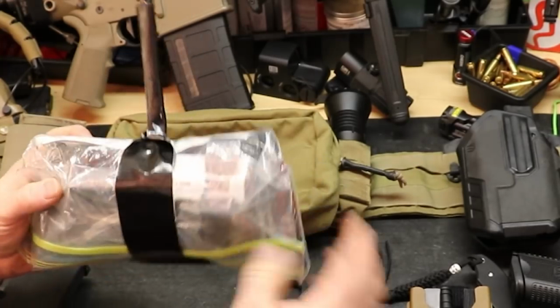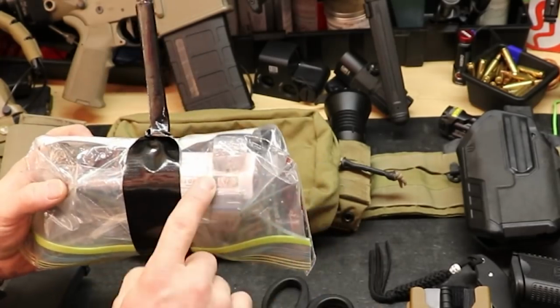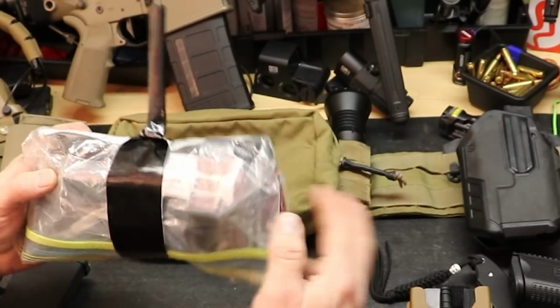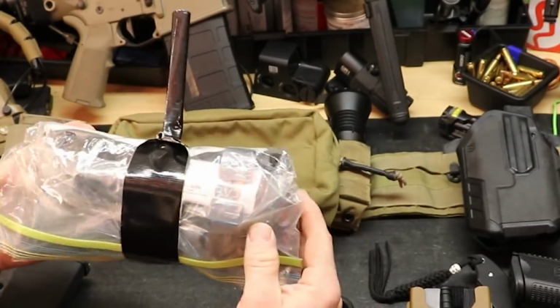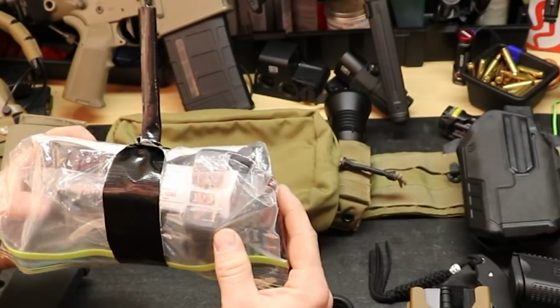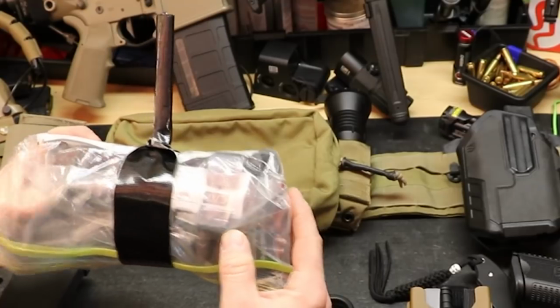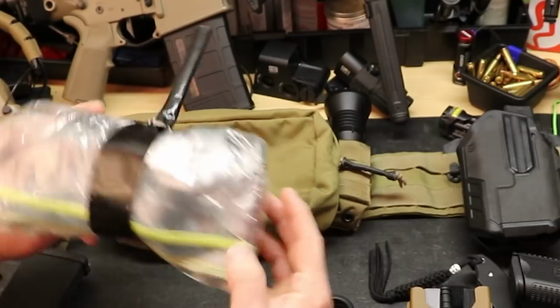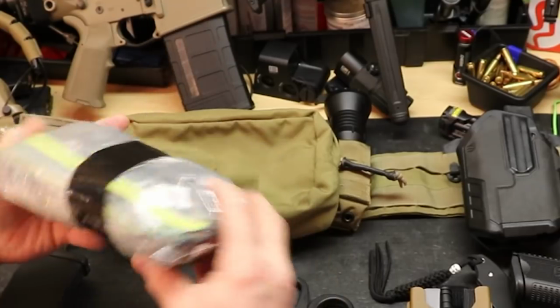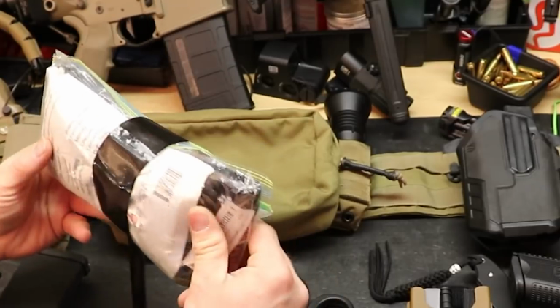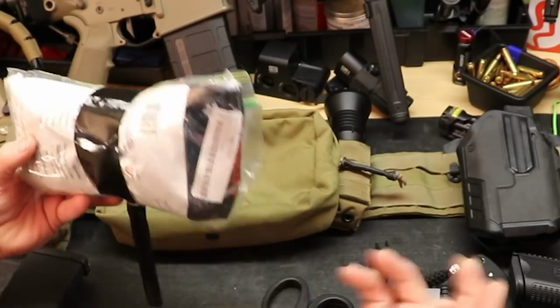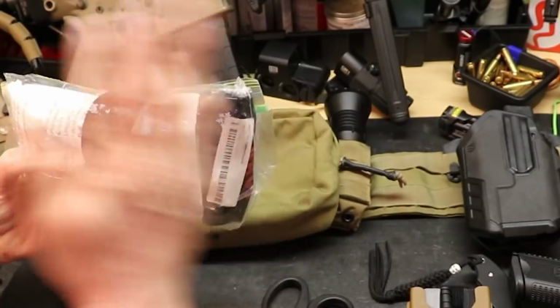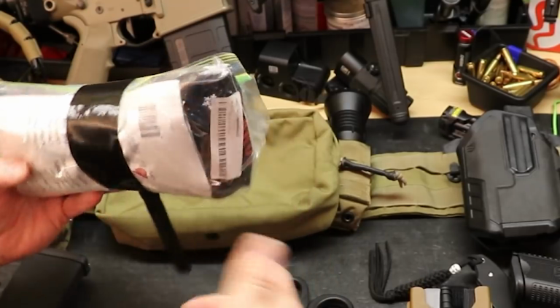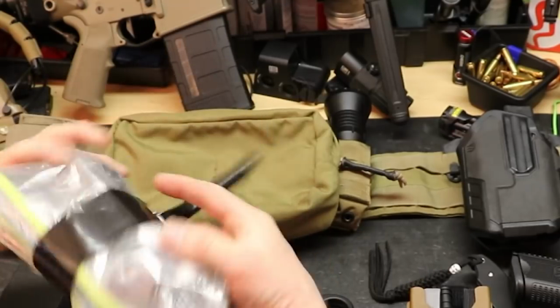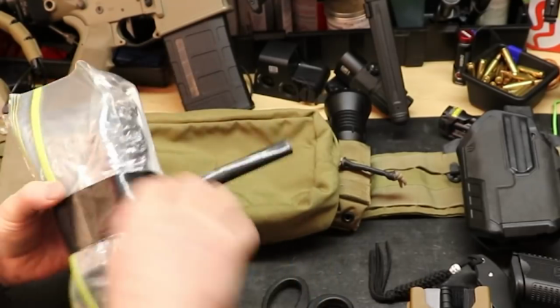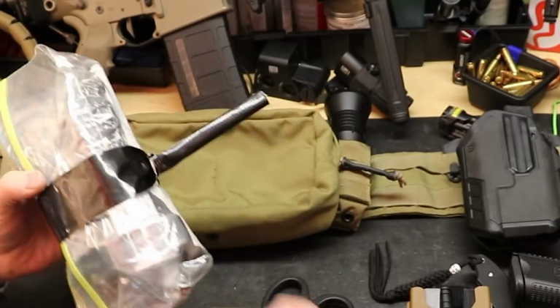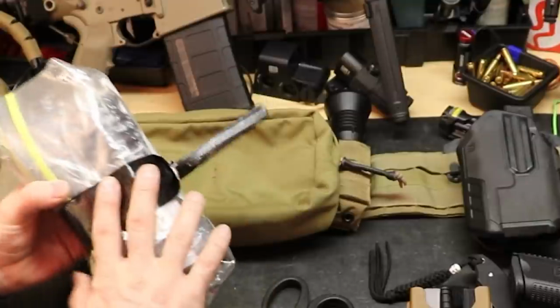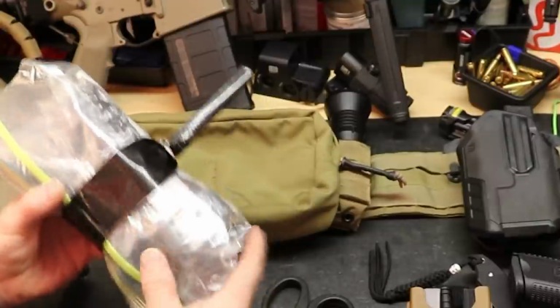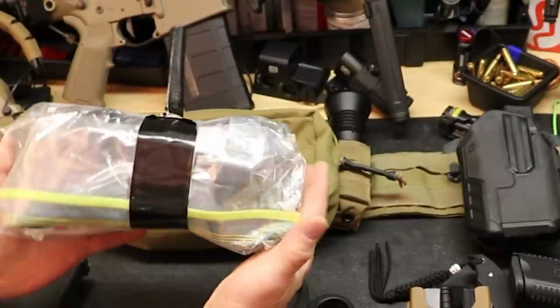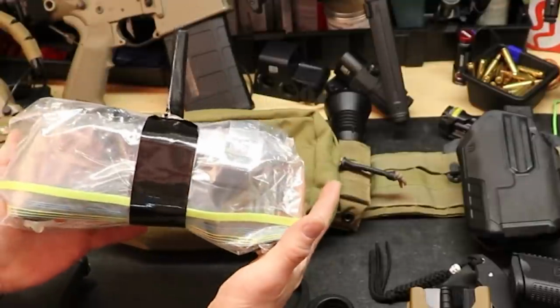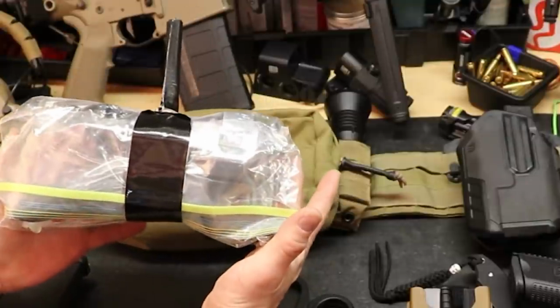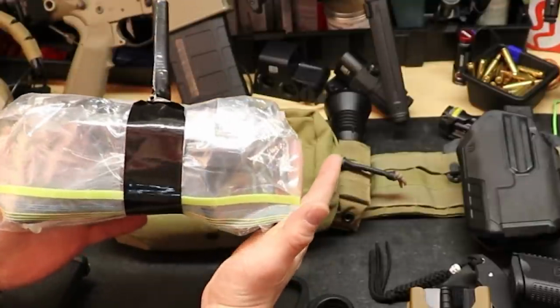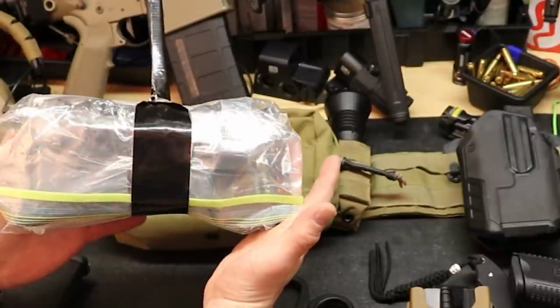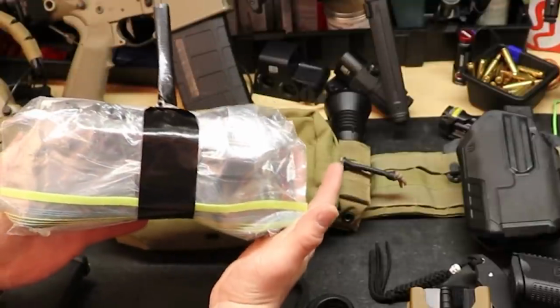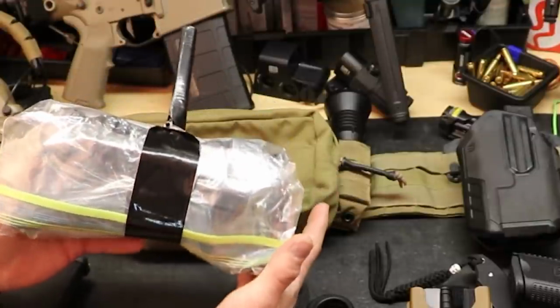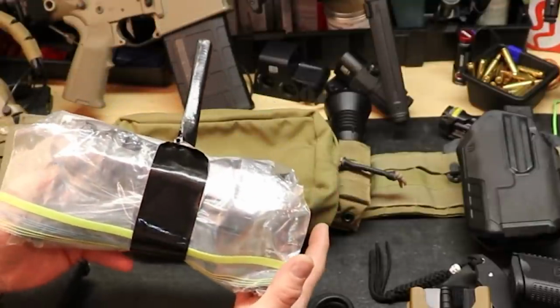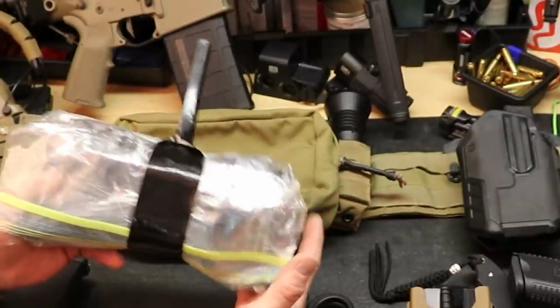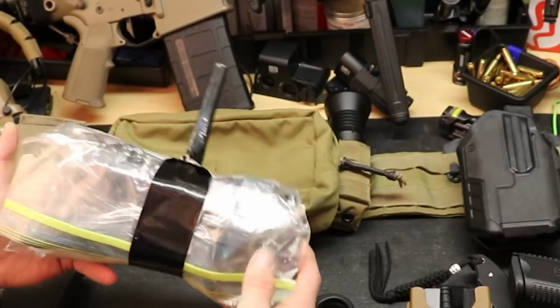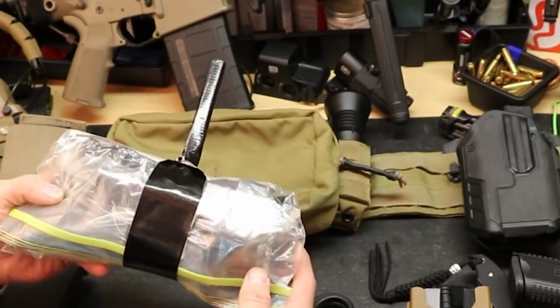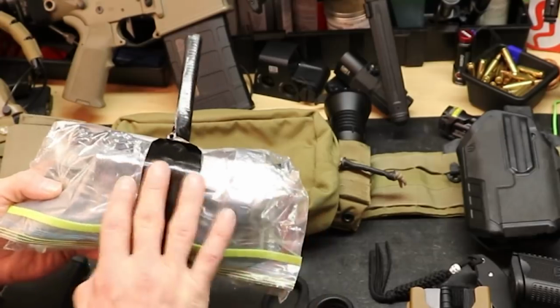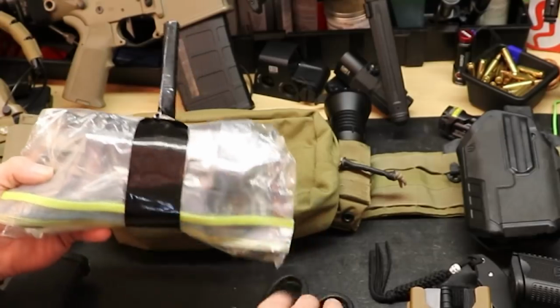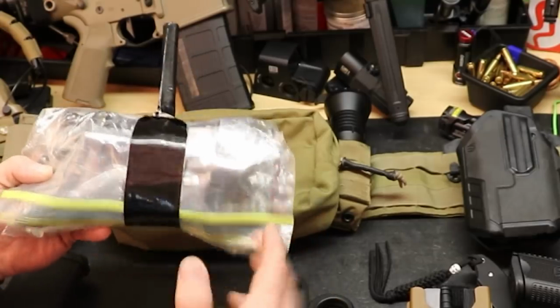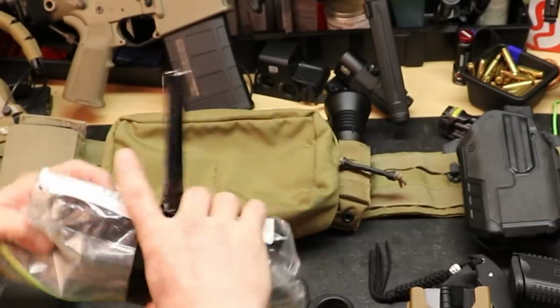His tourniquet is still inside this bag, which would necessitate opening up the bag and ripping it open to get to the tourniquet — which he mentioned to me was not ideal. He knew that going into this, but it was the best setup he had at the time.